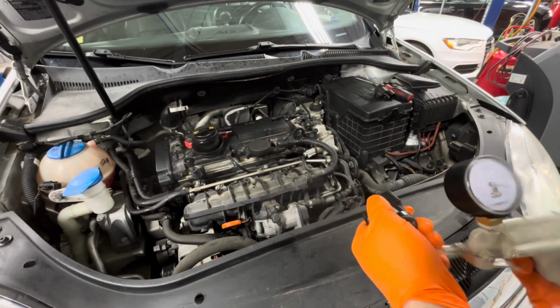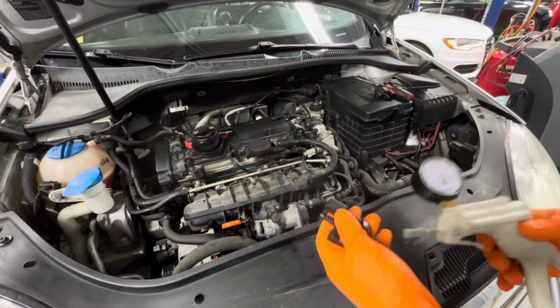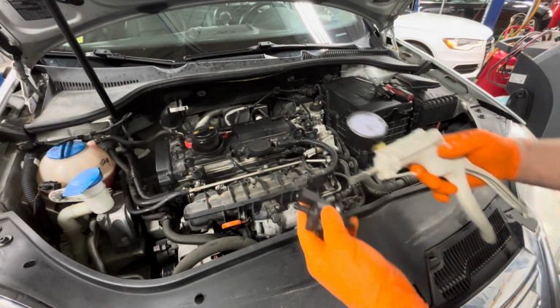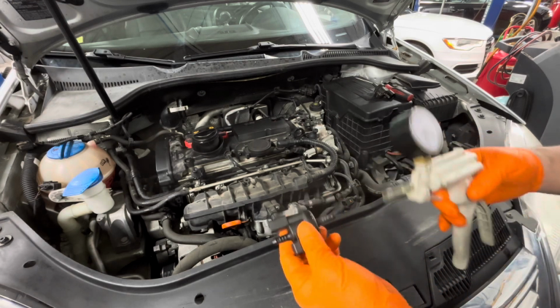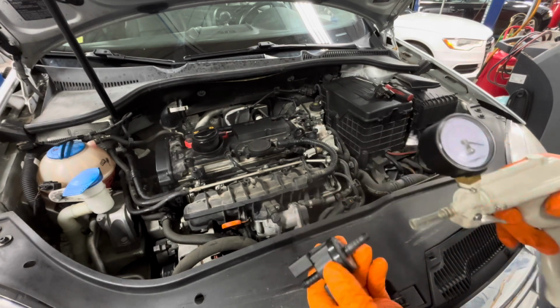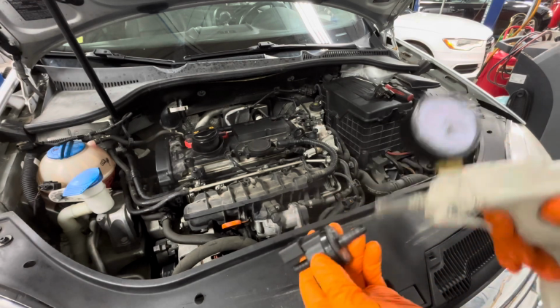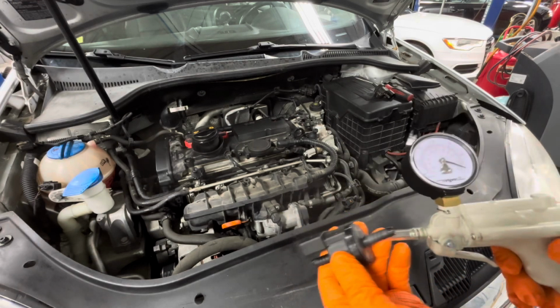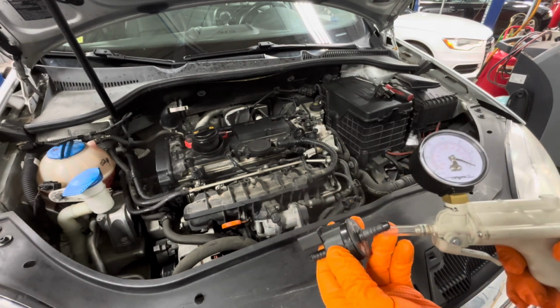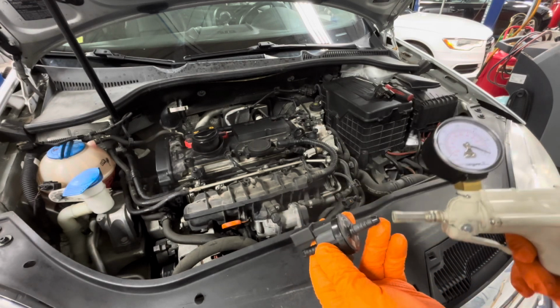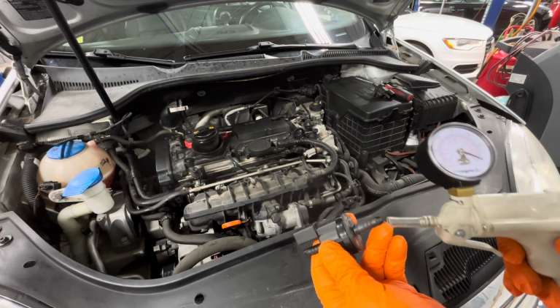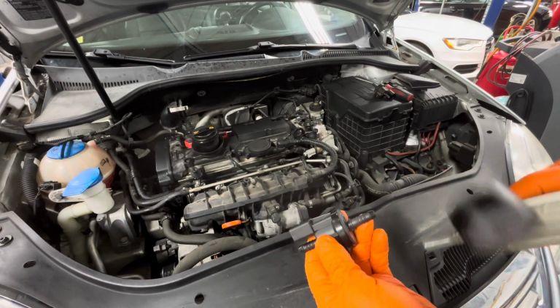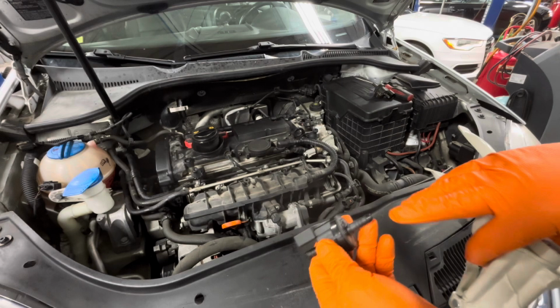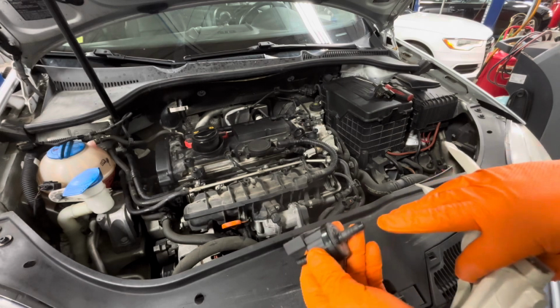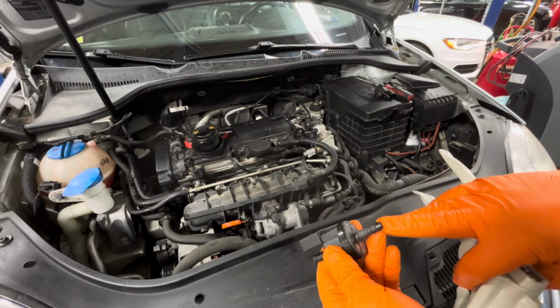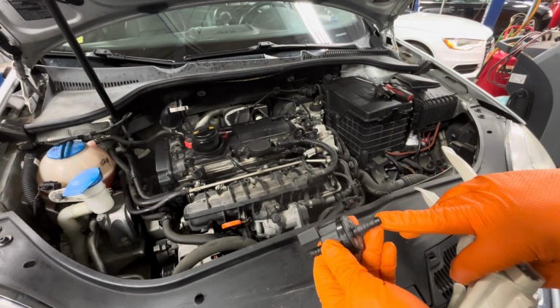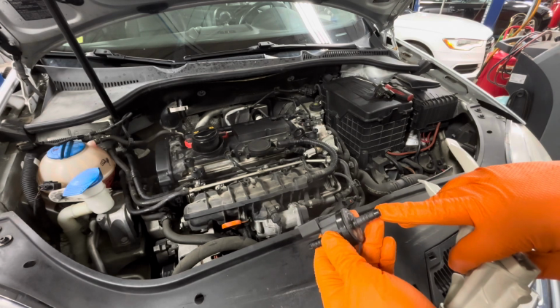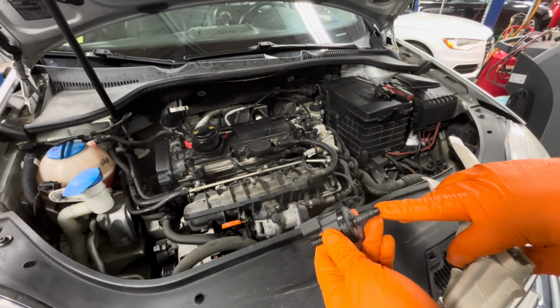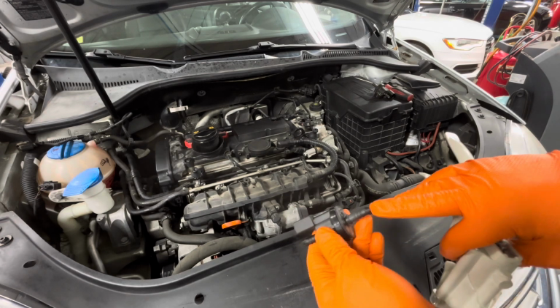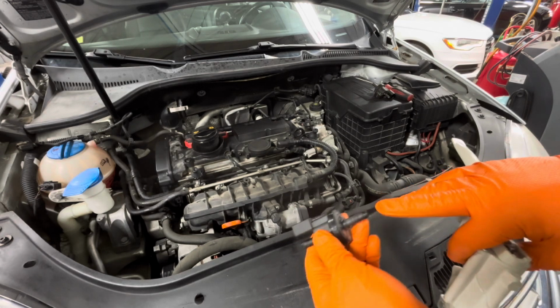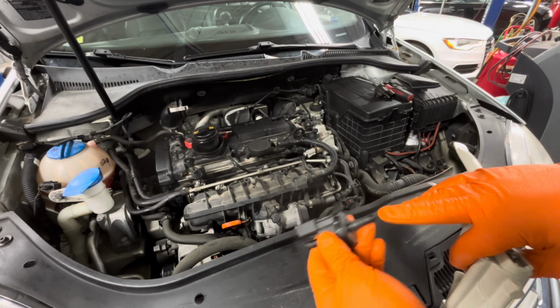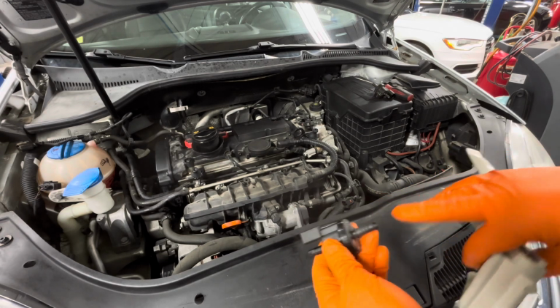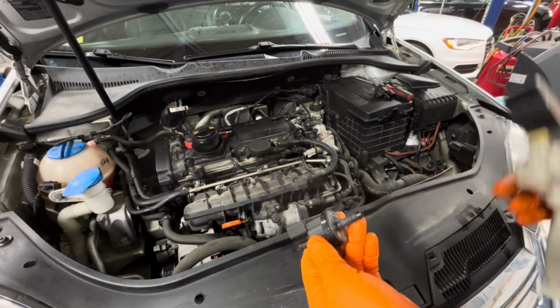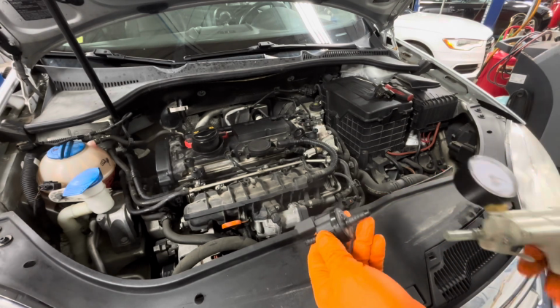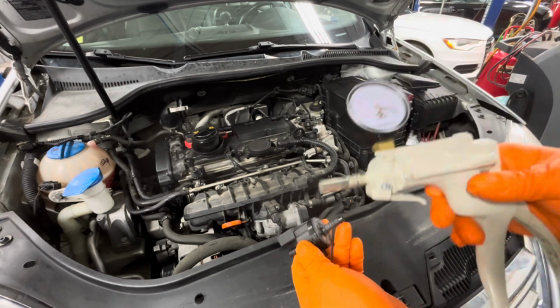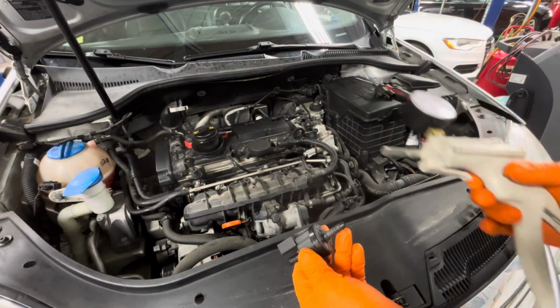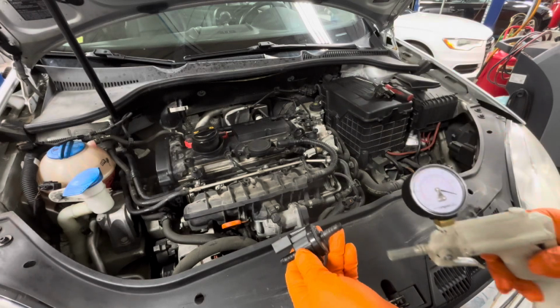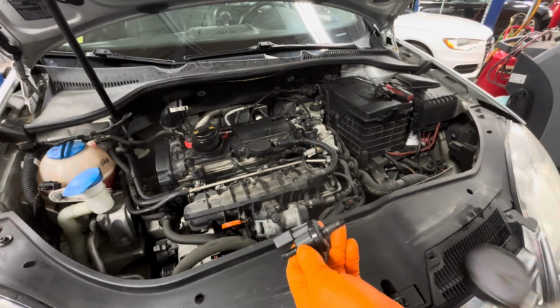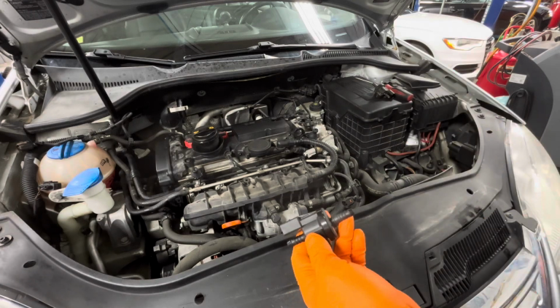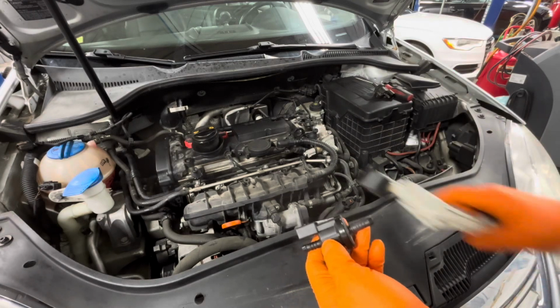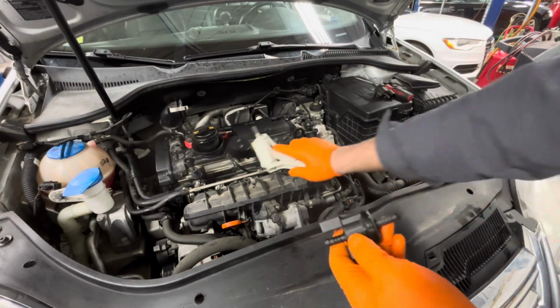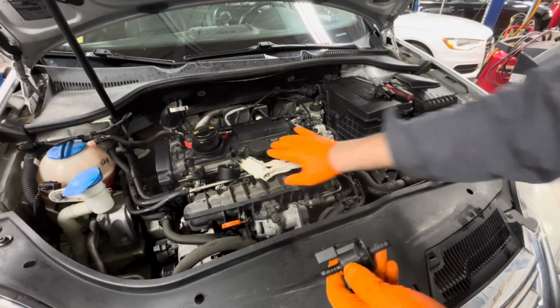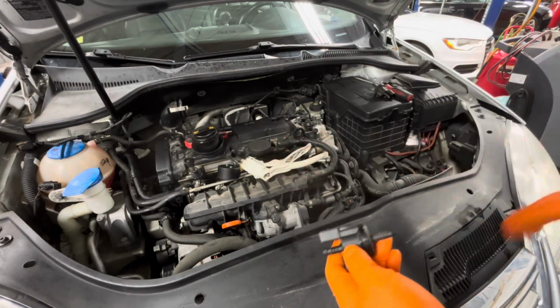Just something to check. If you don't have a vacuum tester, you can suck on this with your mouth — it sounds gross, but you can use your tongue to plug it up and make sure it's holding vacuum on your tongue. If you don't have a tool like this and you're just trying to do it real quick, that works. So that's it — thanks for watching.